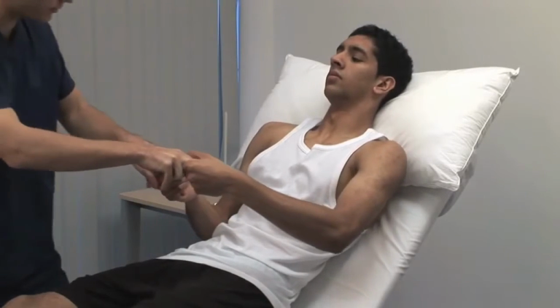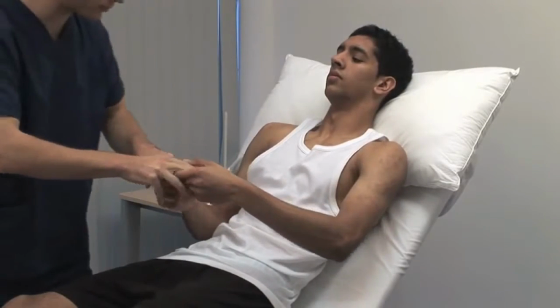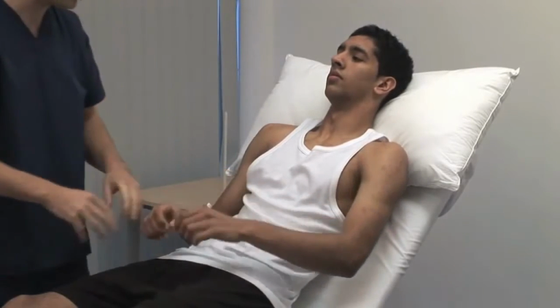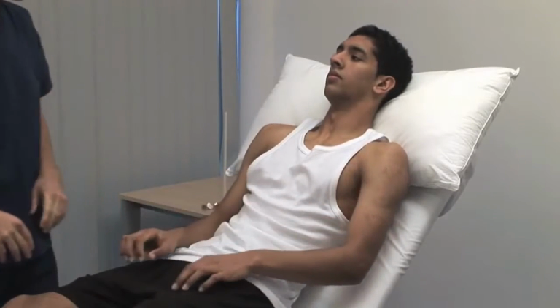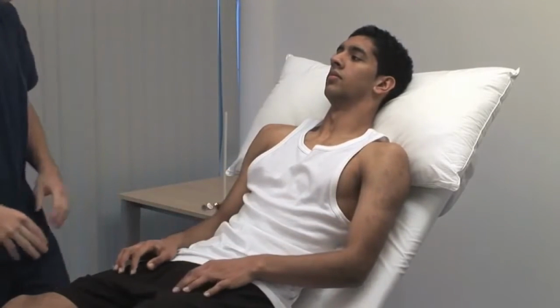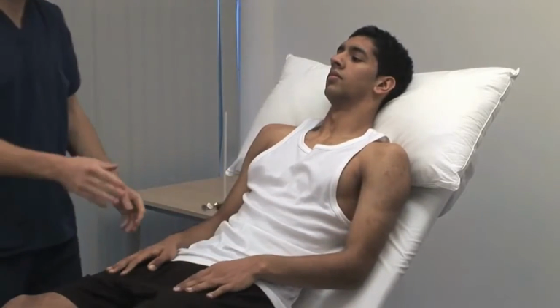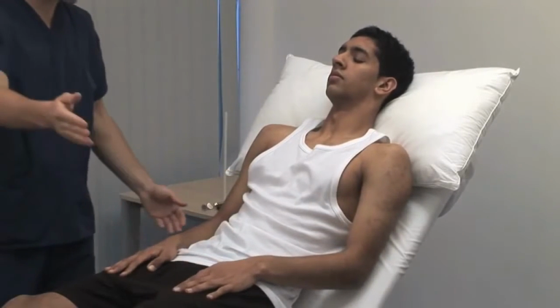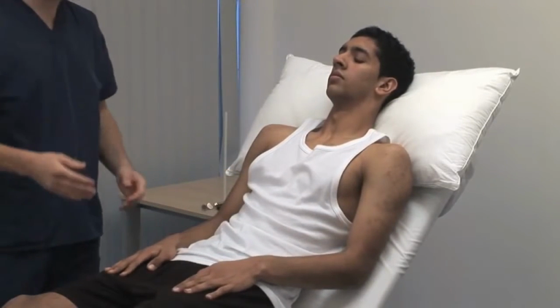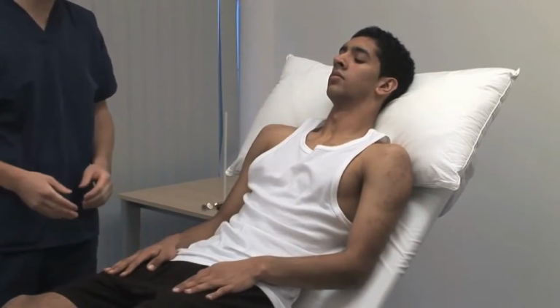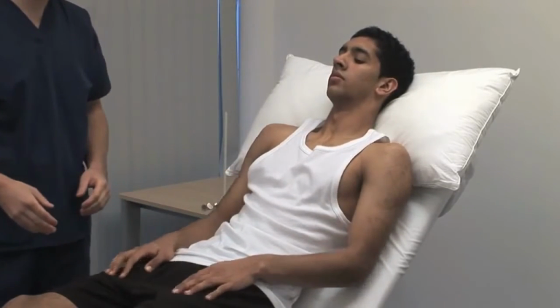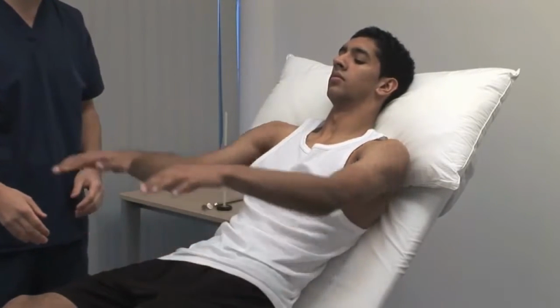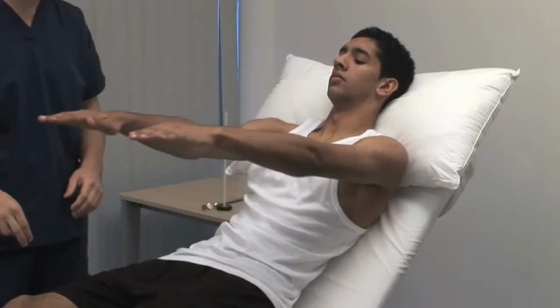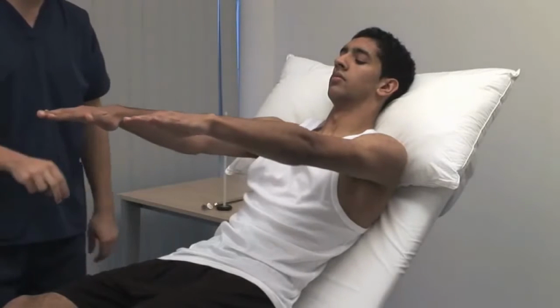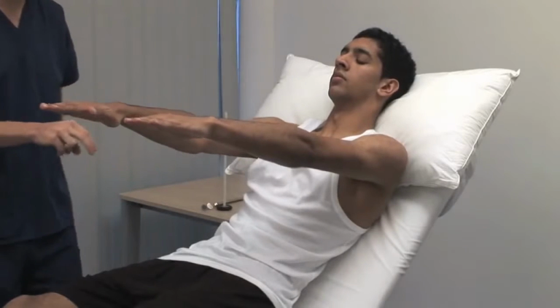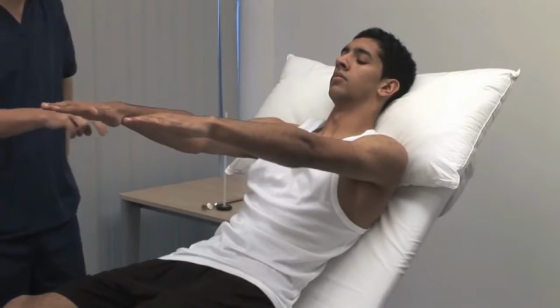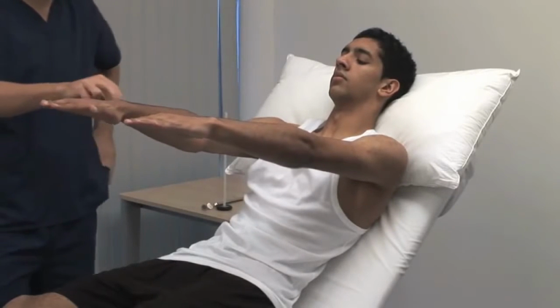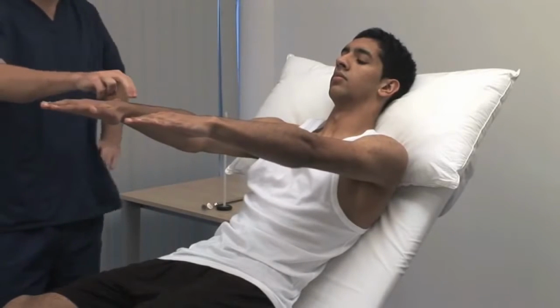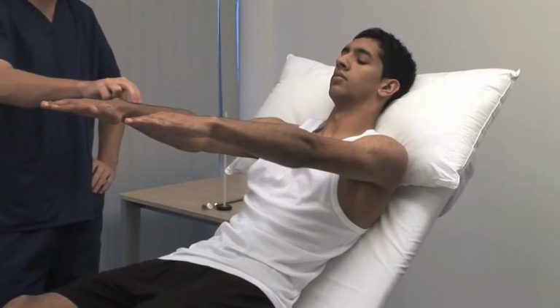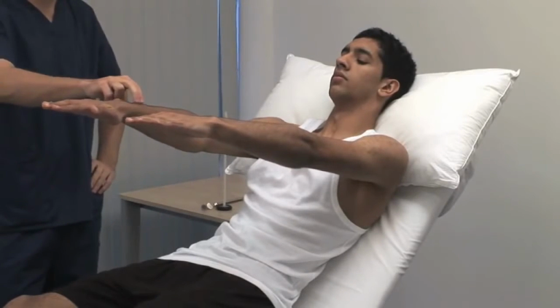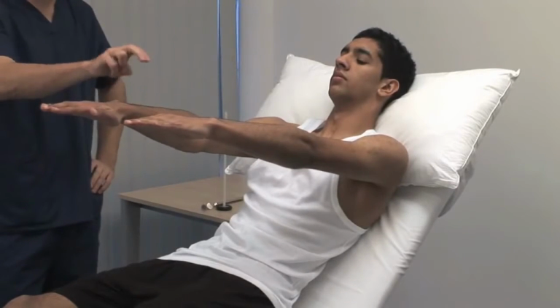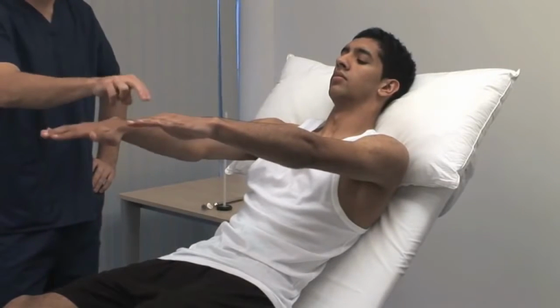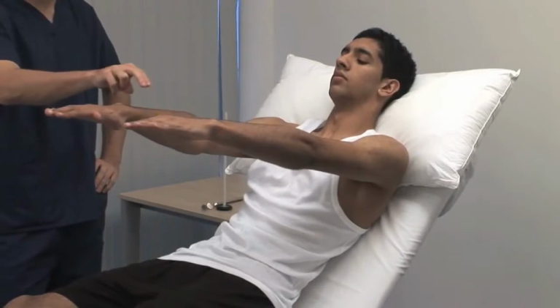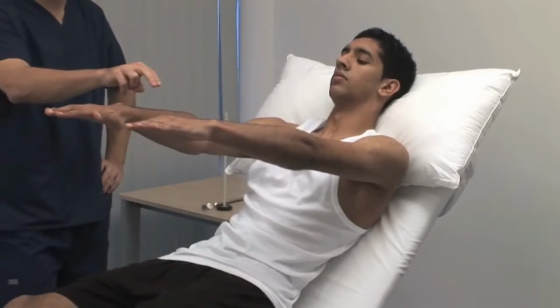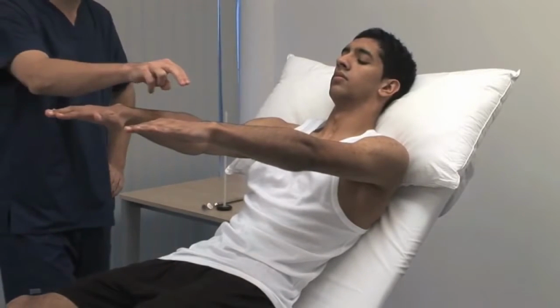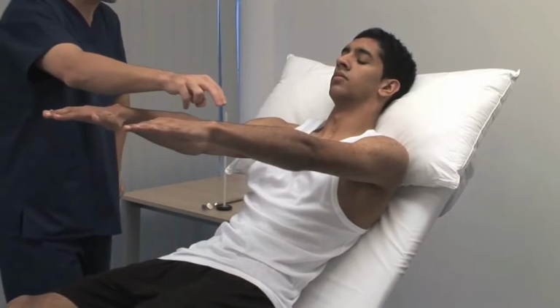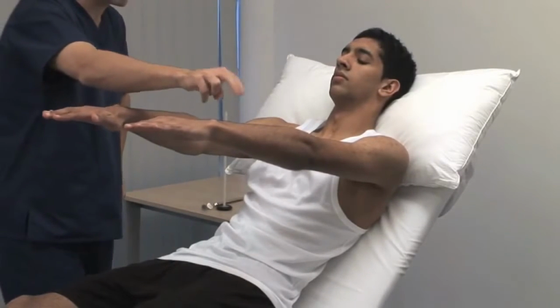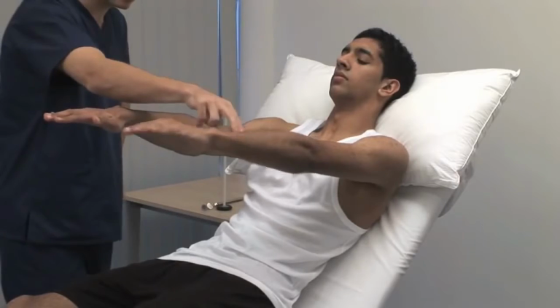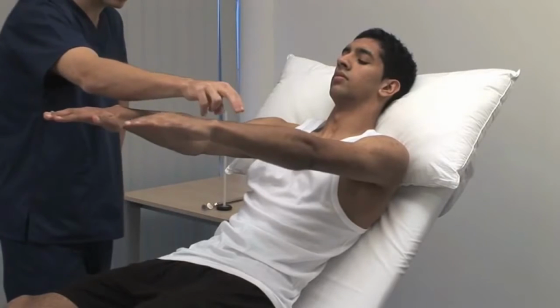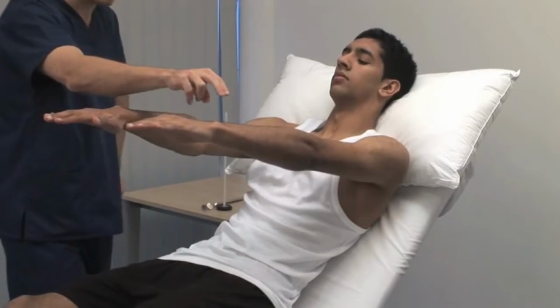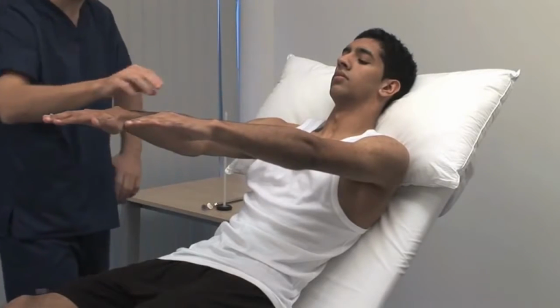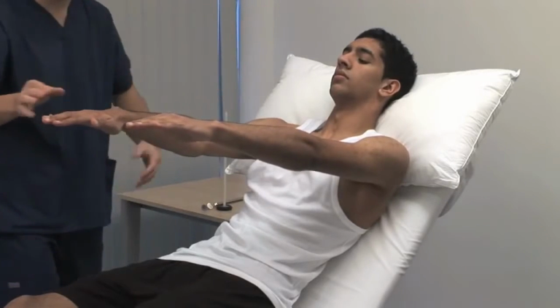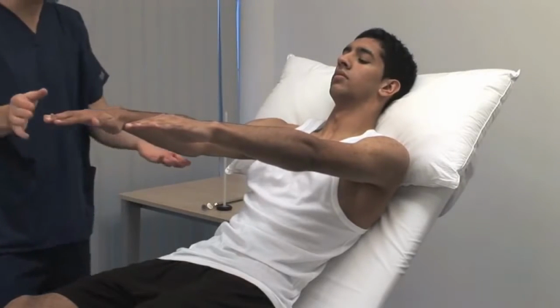Now test coordination. Can you place your arms out in front of you and hold them in the same position? To elicit rebound, push the patient's wrist quickly downwards and watch the returning movement. And relax.